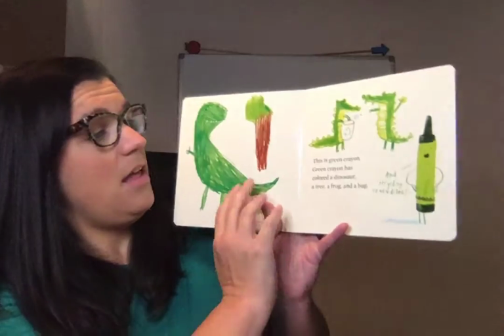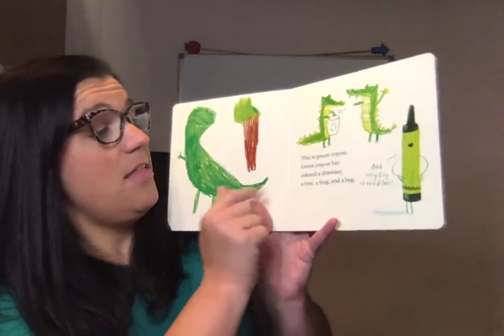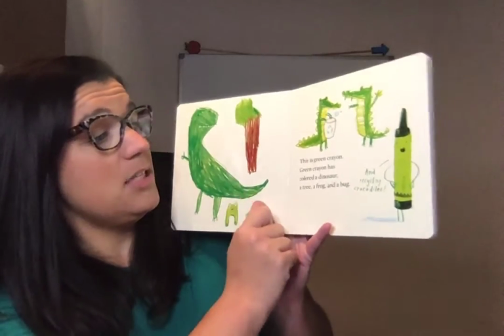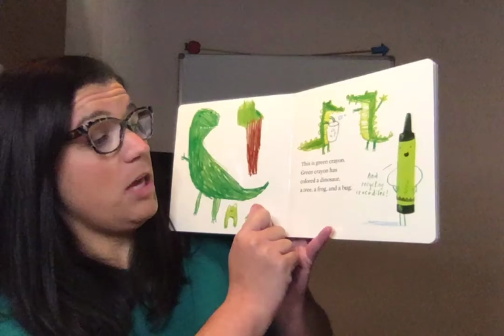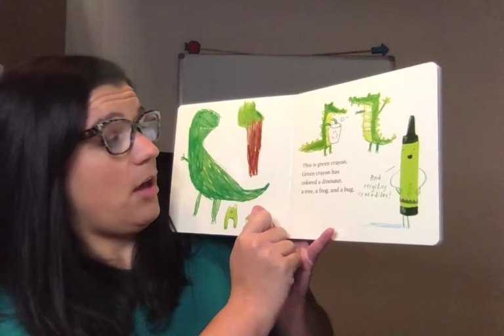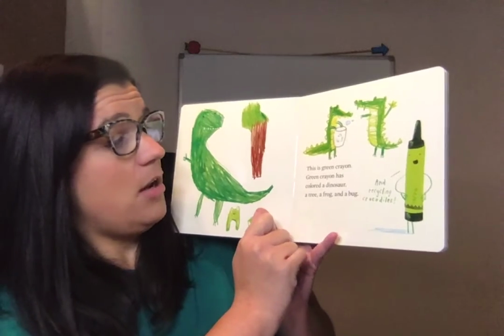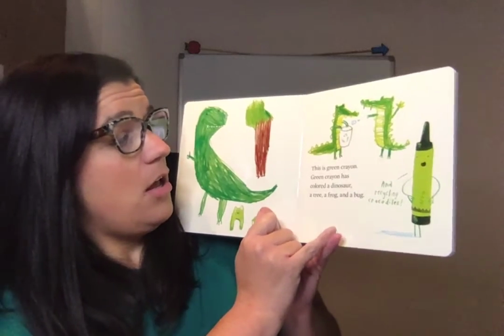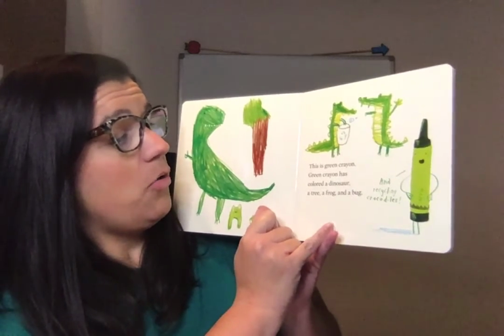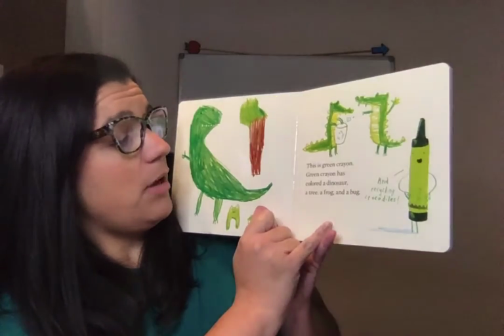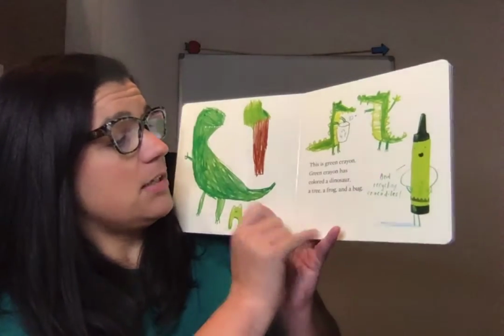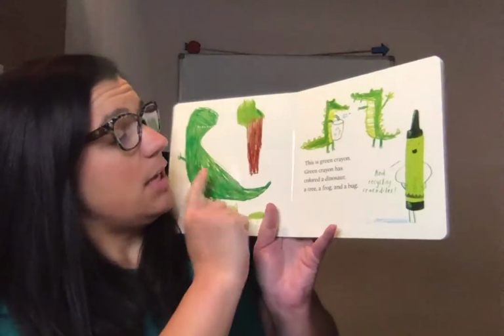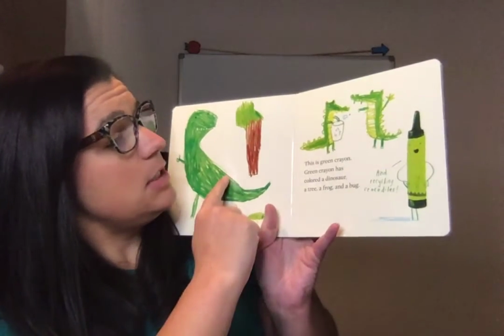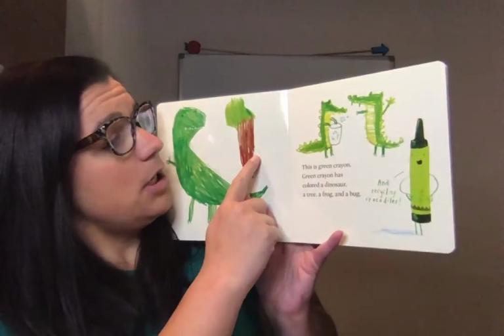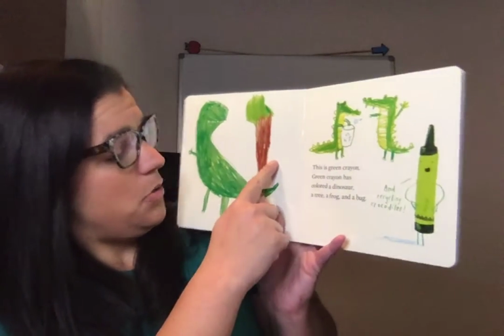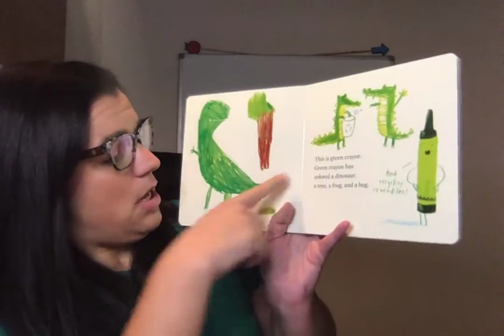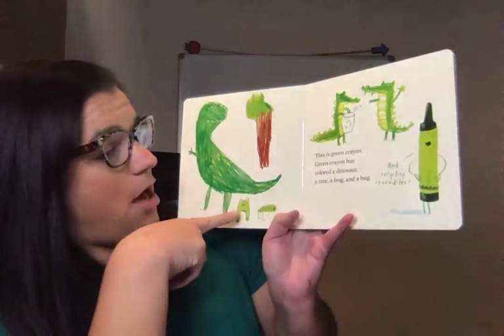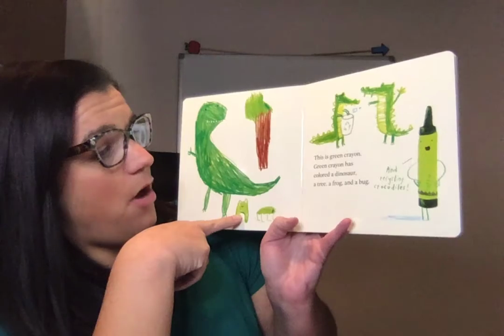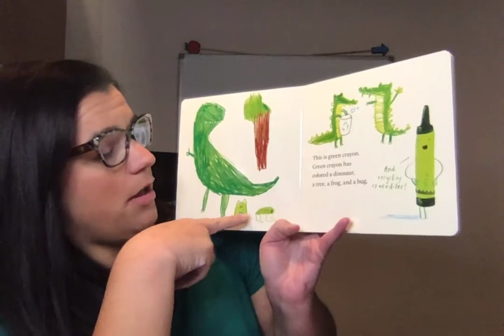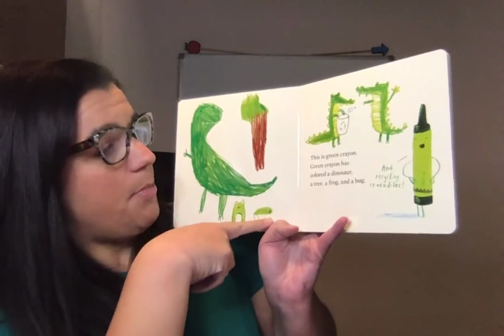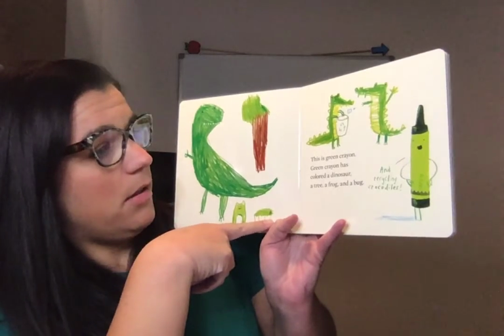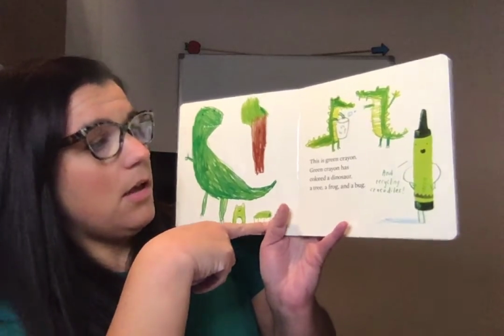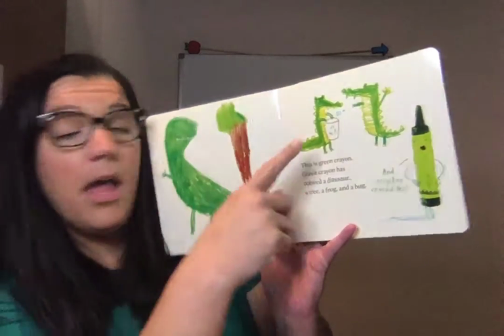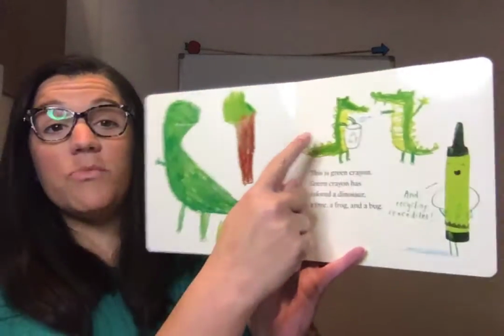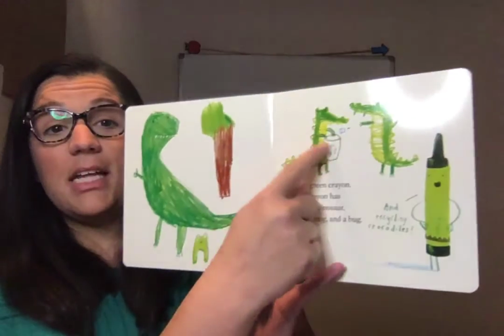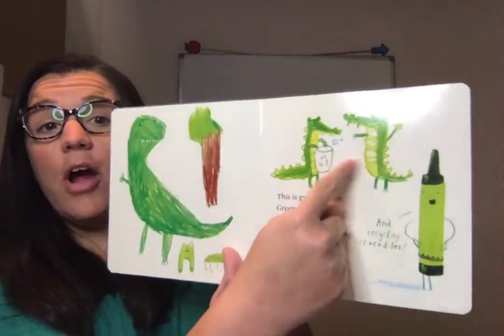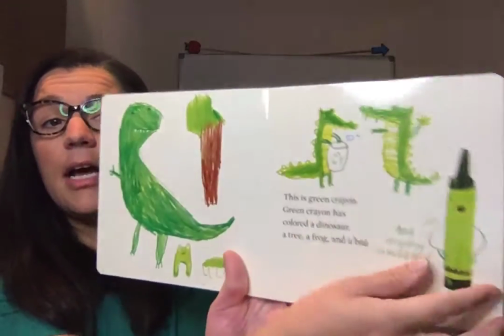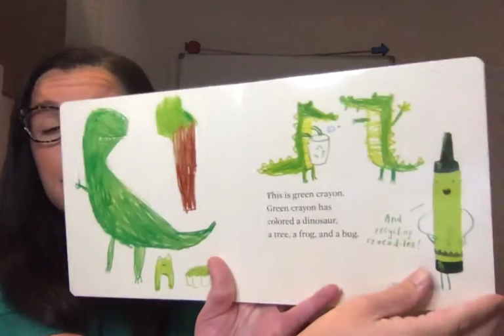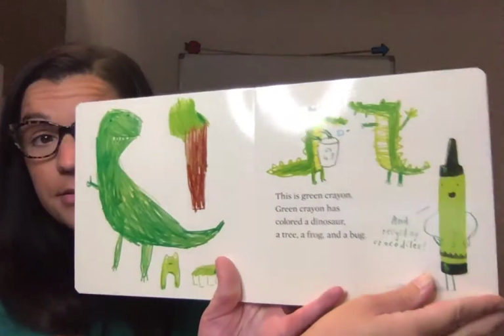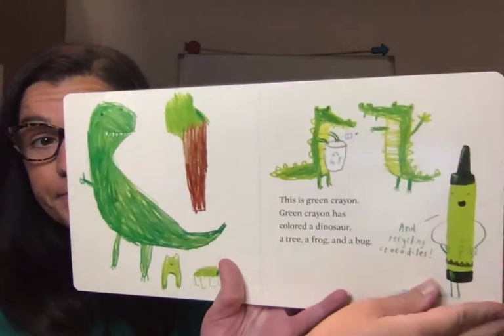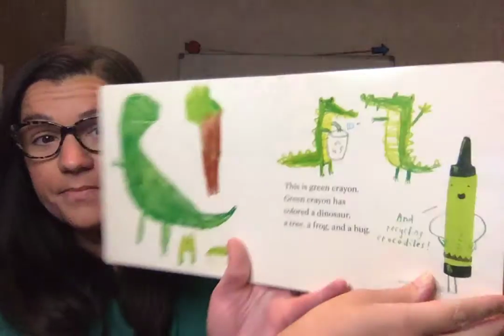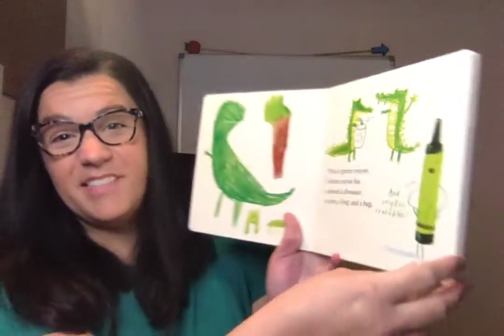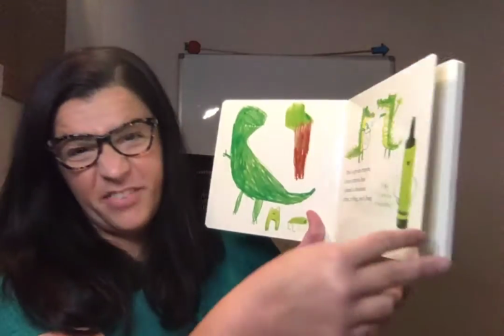This is green crayon. Green crayon has colored a dinosaur, a tree, a frog, and a bug. And recycling crocodiles. That's funny!